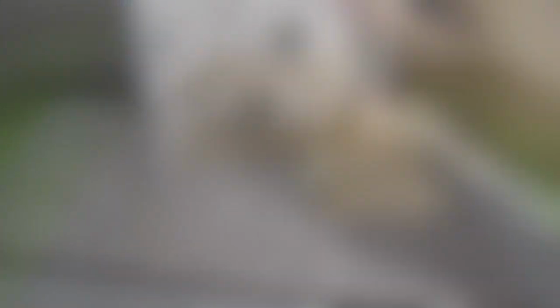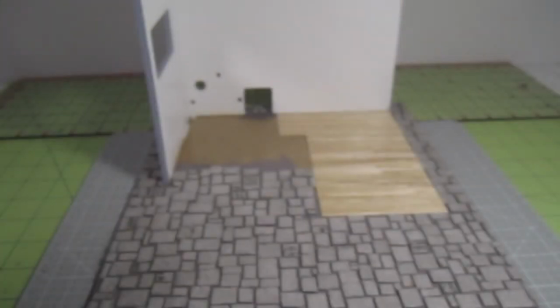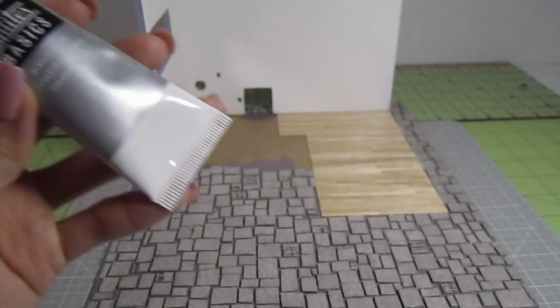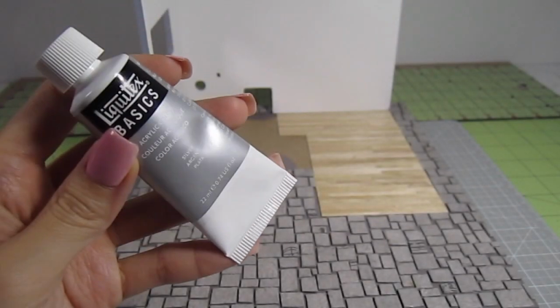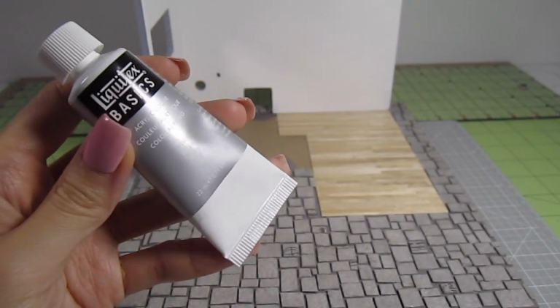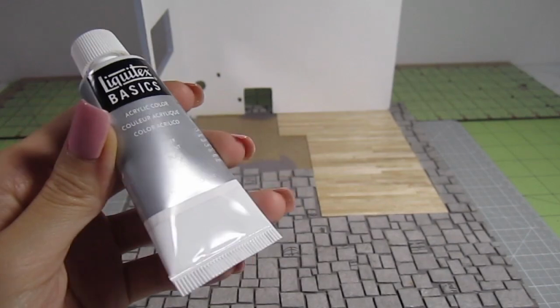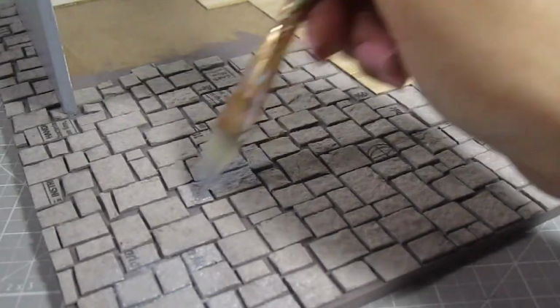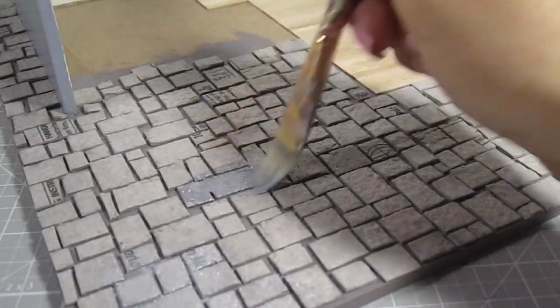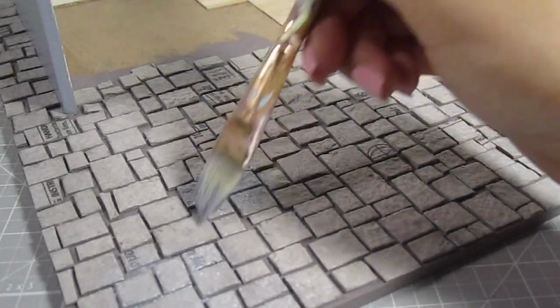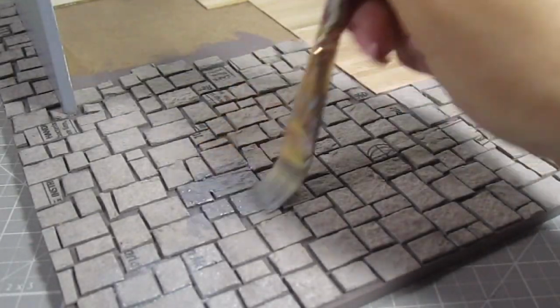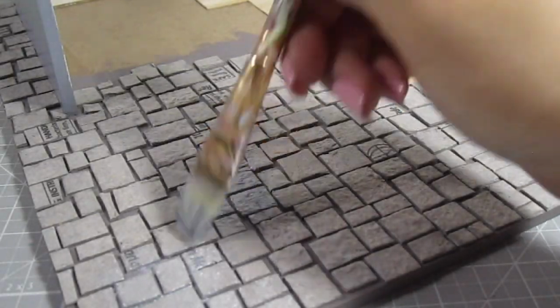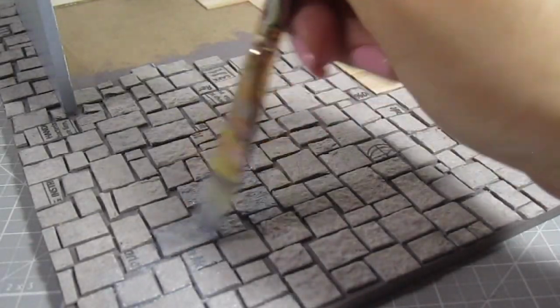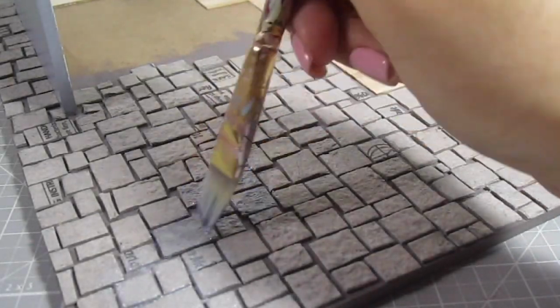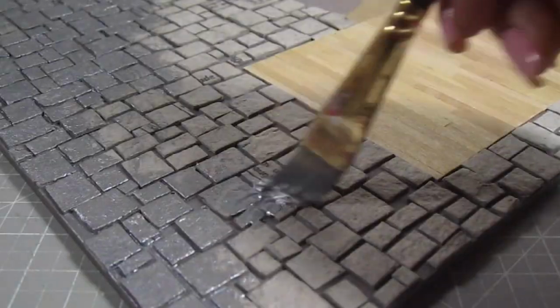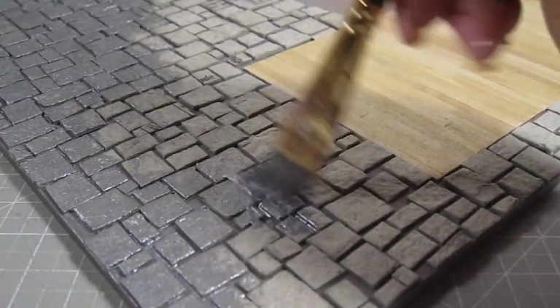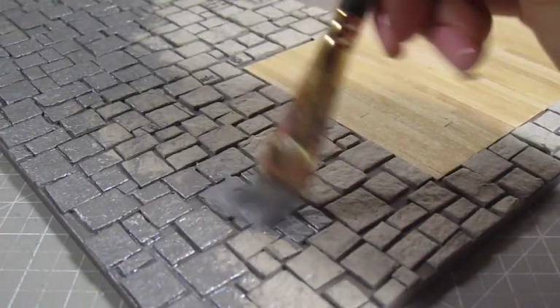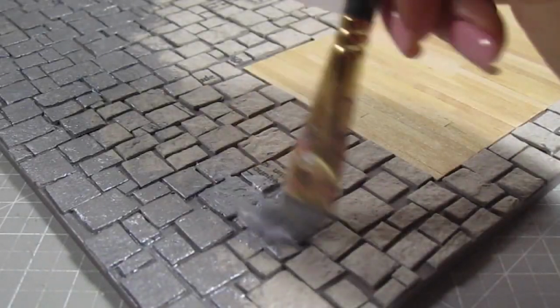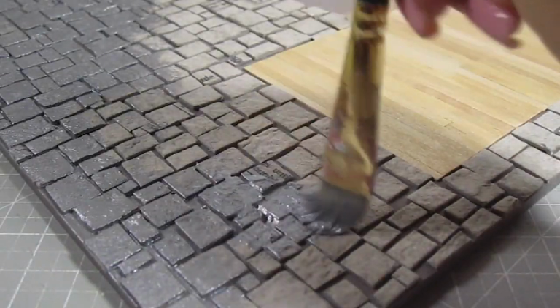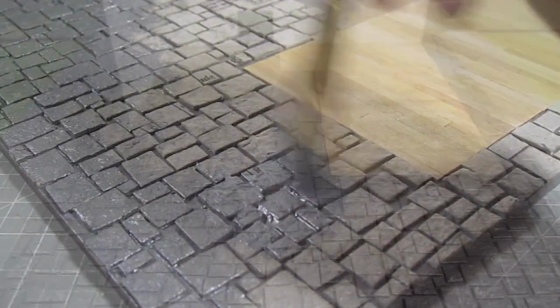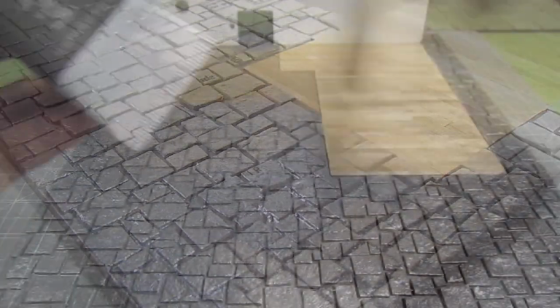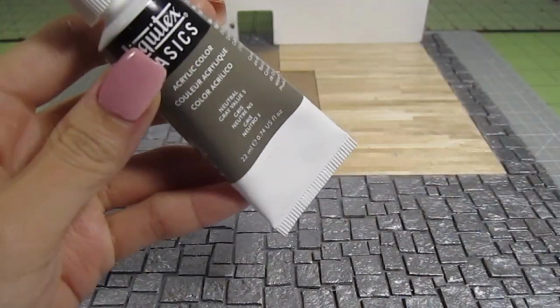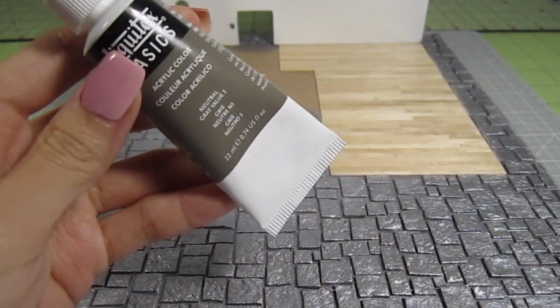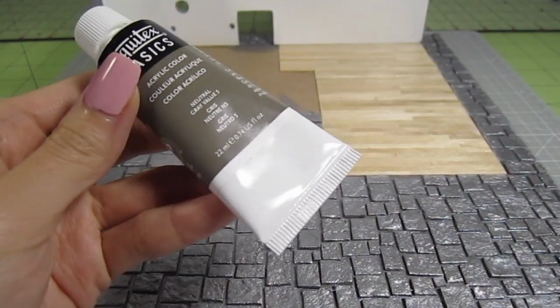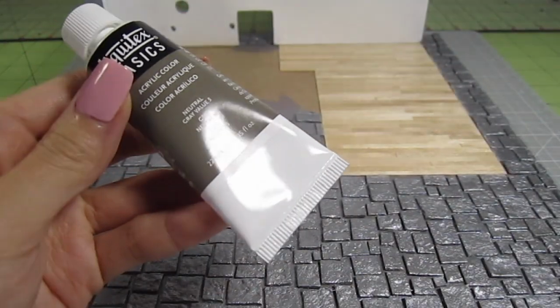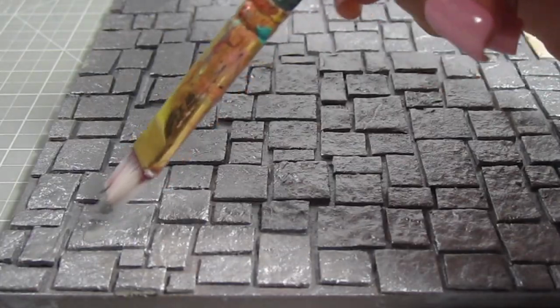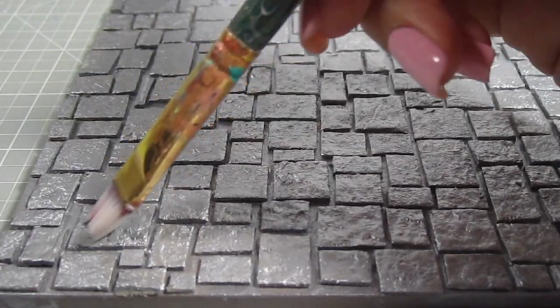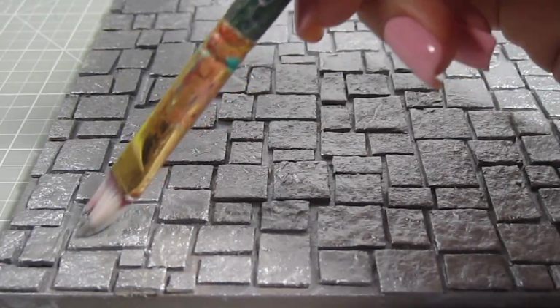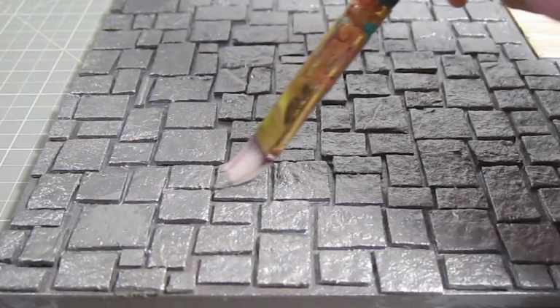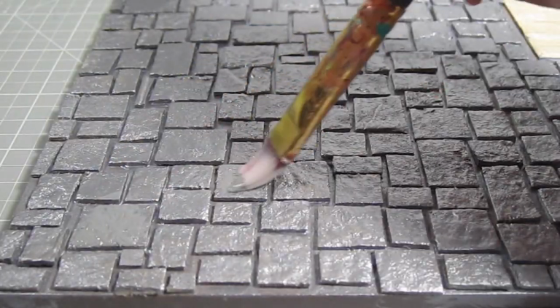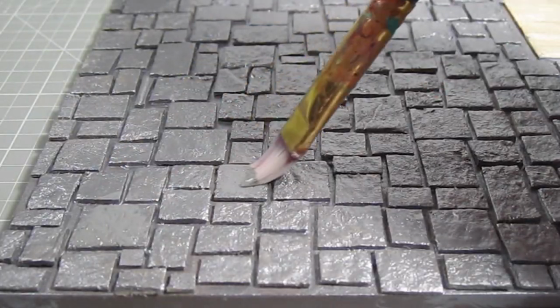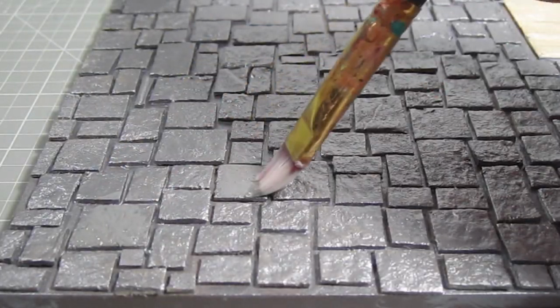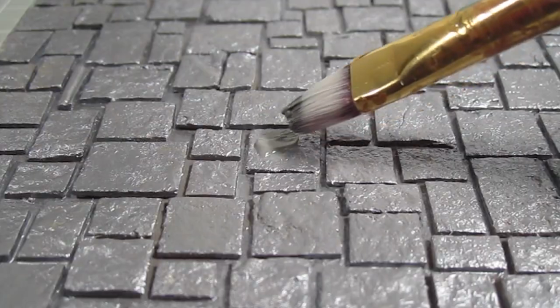Once all the glue is dry, I'm going in with silver acrylic paint all over the stones. This will give the stones a metallic sheen that will come through even as we add more paint. Then I take this neutral grey paint and add it to most of the big stones — it covers up the metallic silver on those areas.